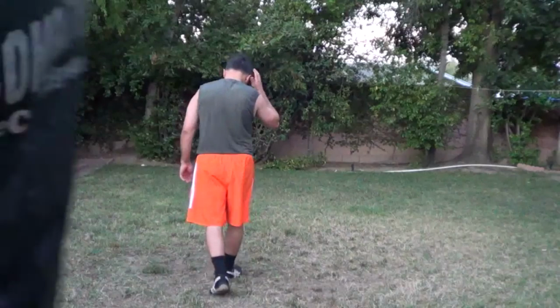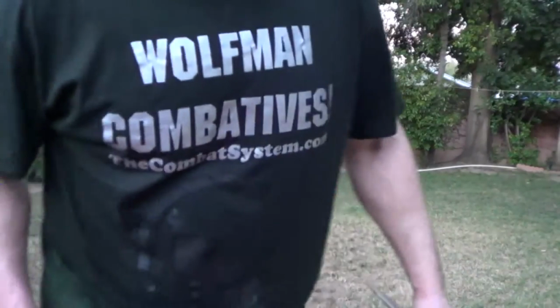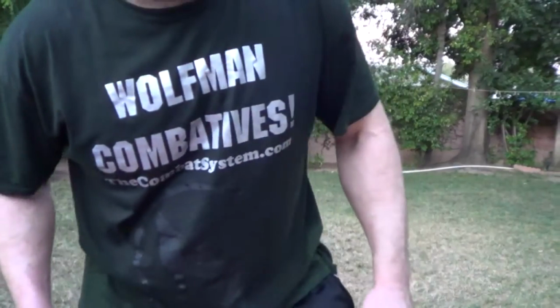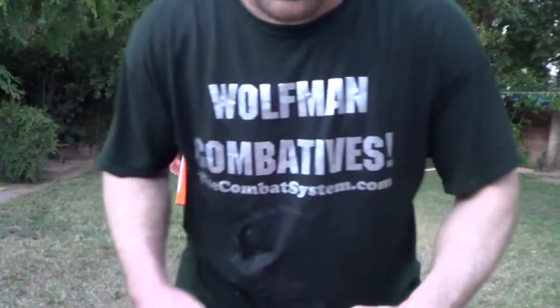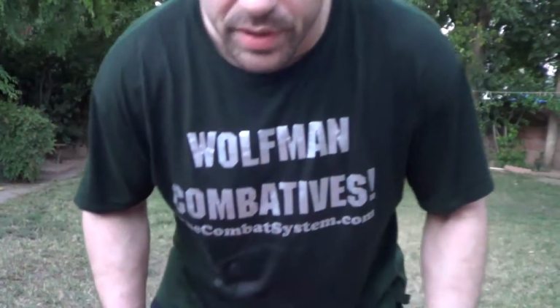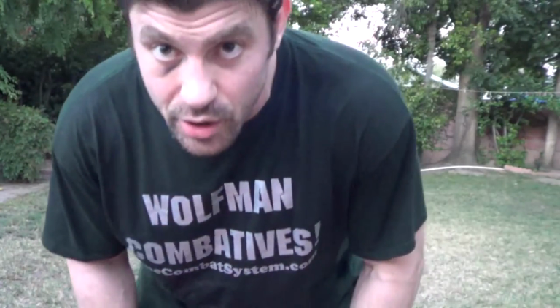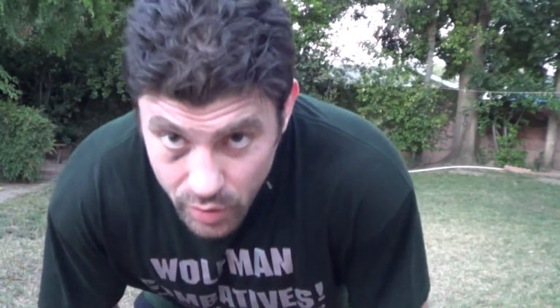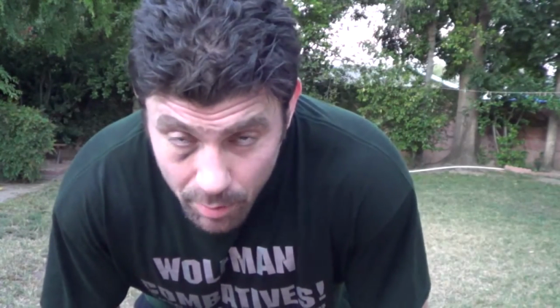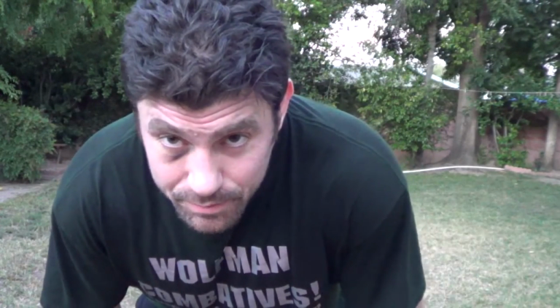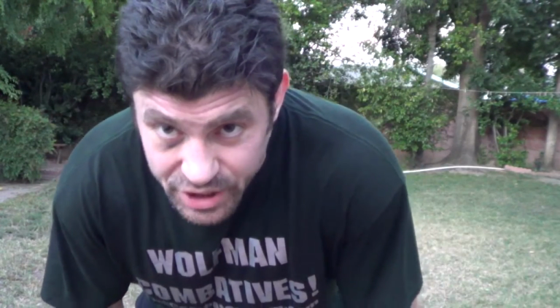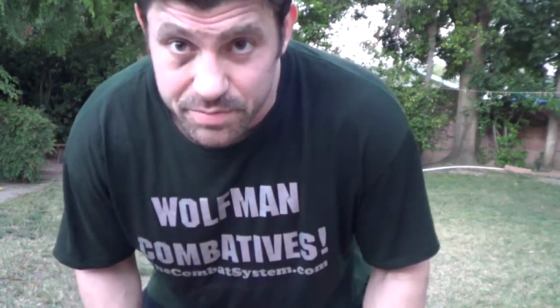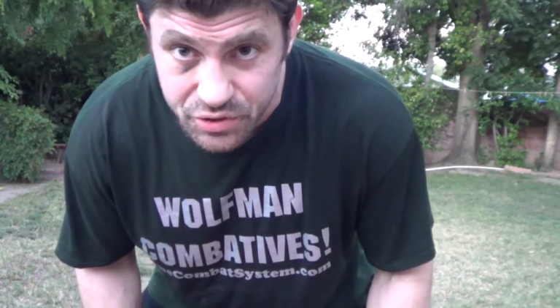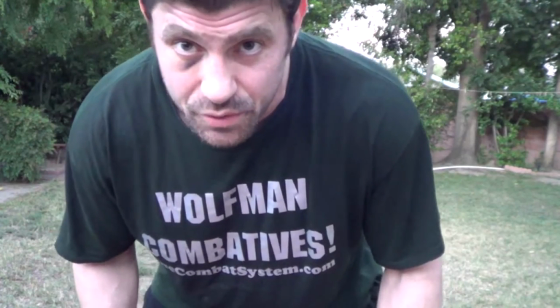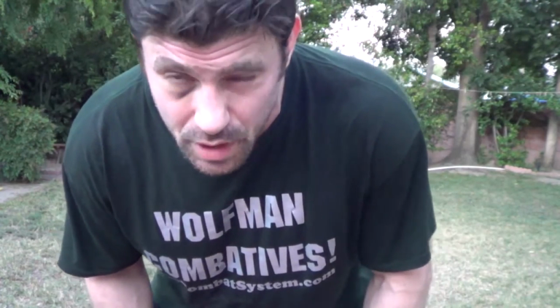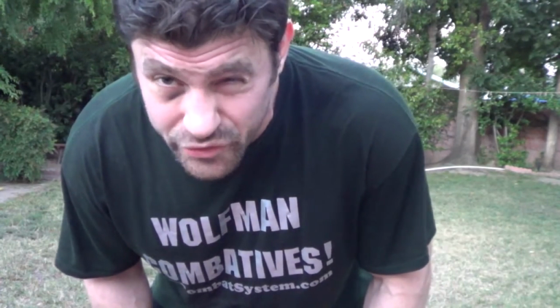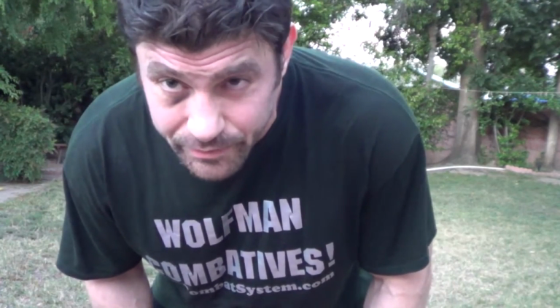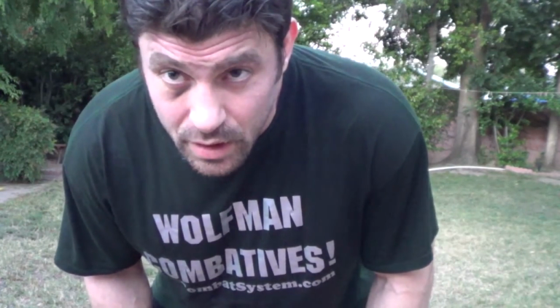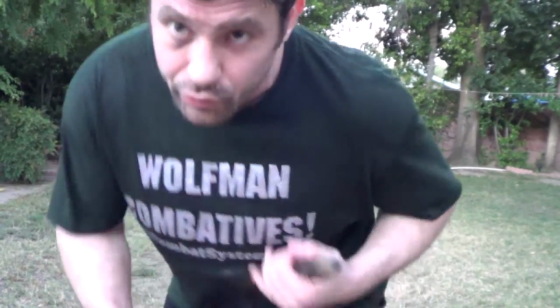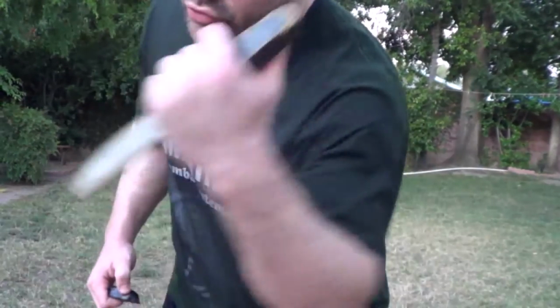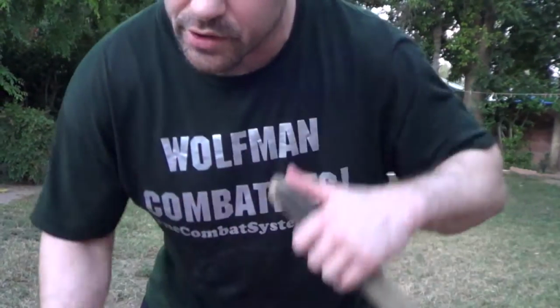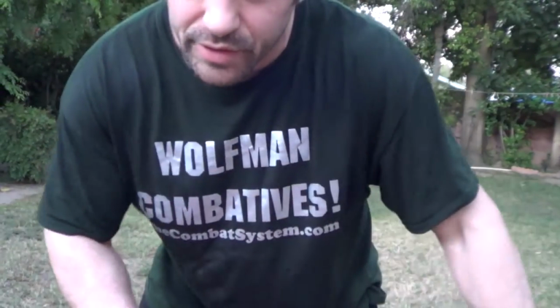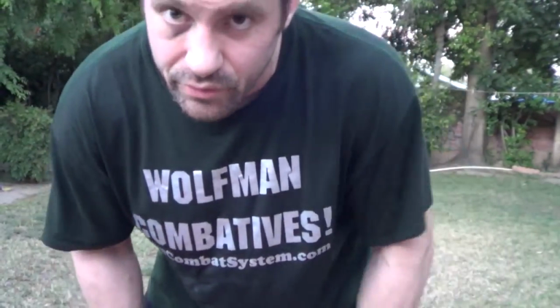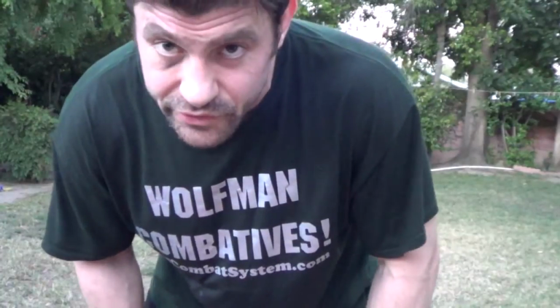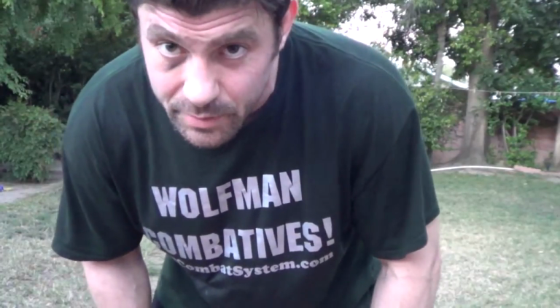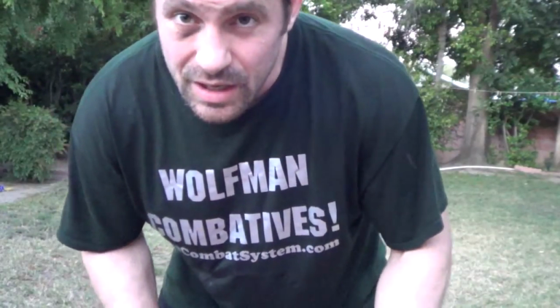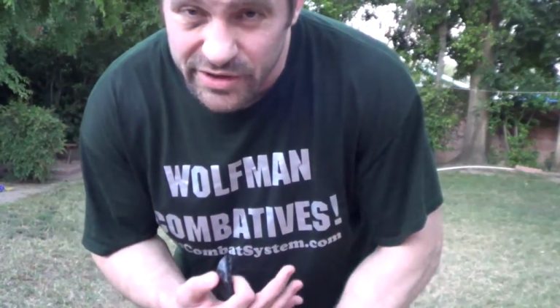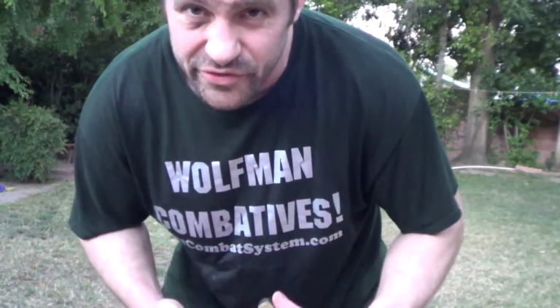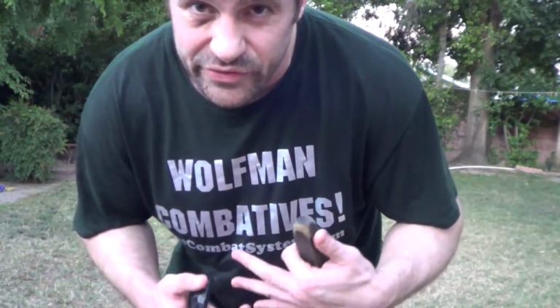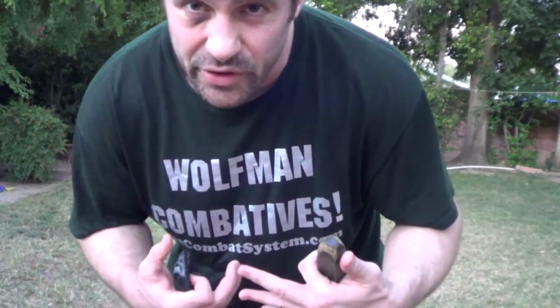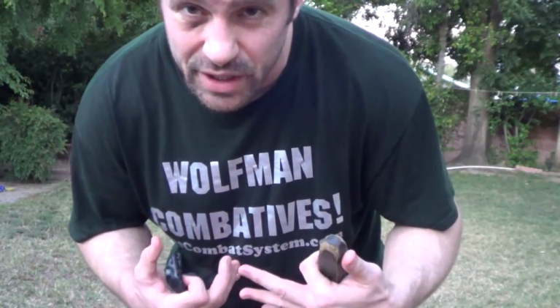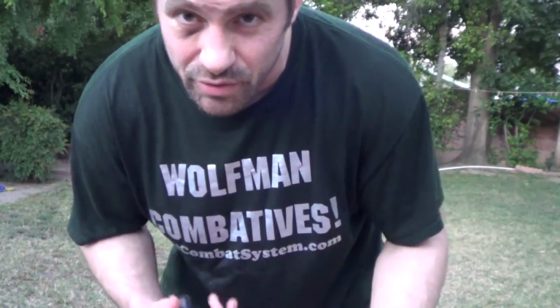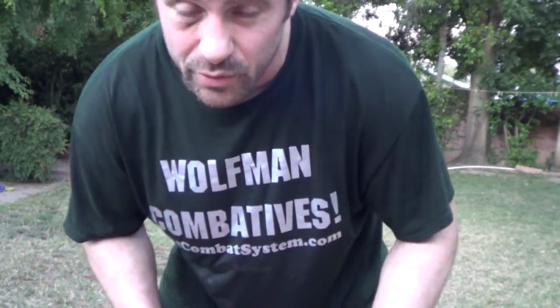Hey guys, Dan the Wolfman of TheCombatSystem.com, just kind of playing around with baseball position now, different positions. You want to get to a Russian two-on-one most of the time, unless you're doing really loose work and you're good with the Russian Martial Arts Systema, but highest percentage chance you're going to look at getting to a Russian two-on-one.